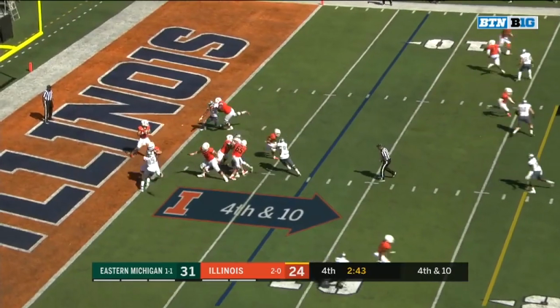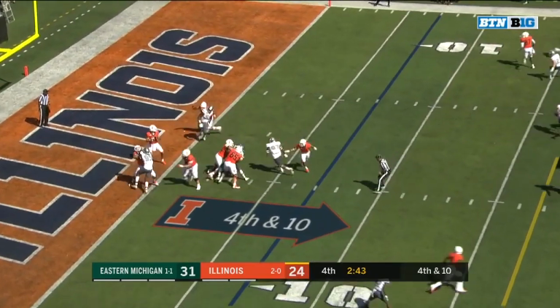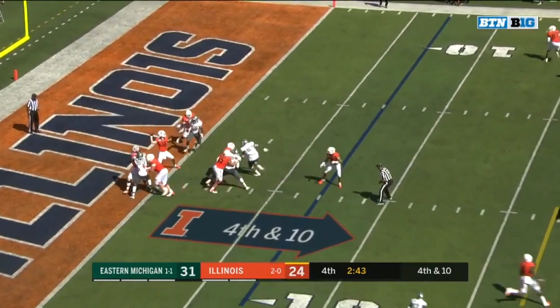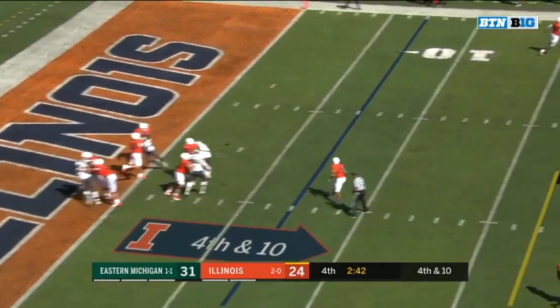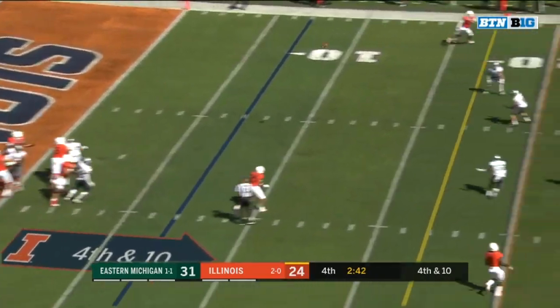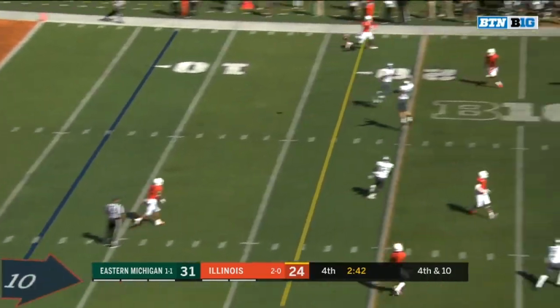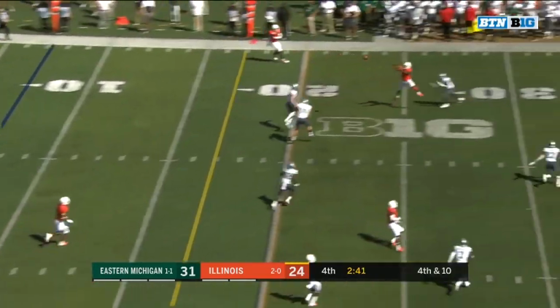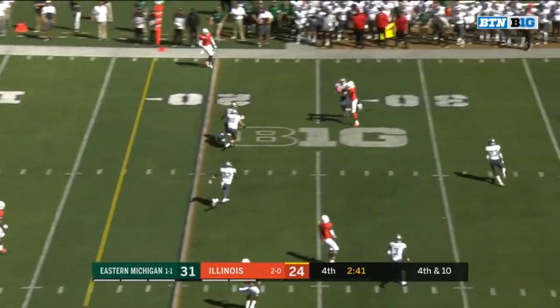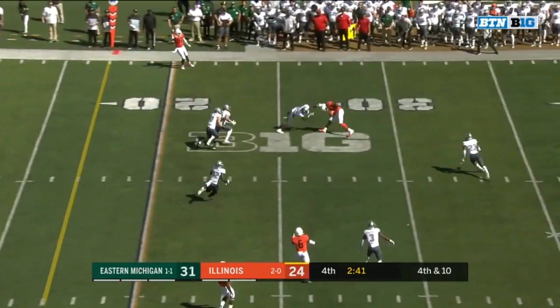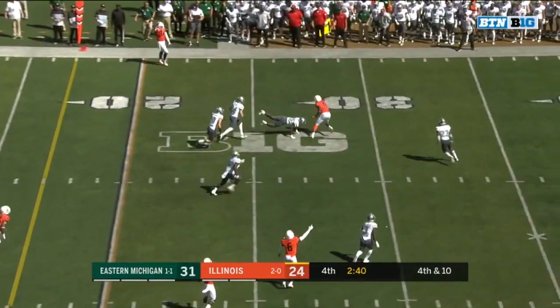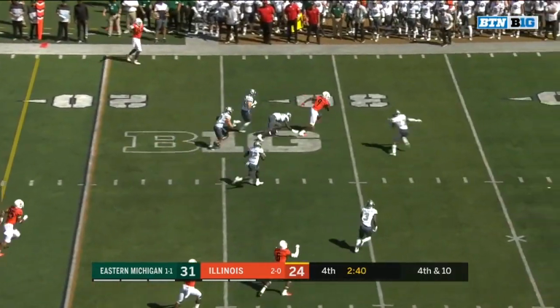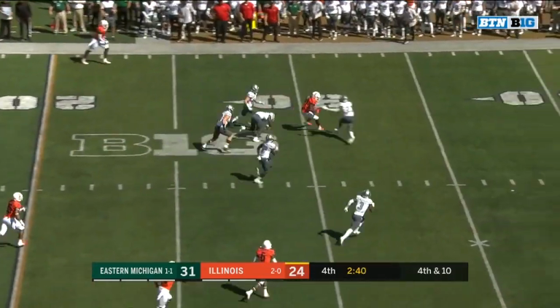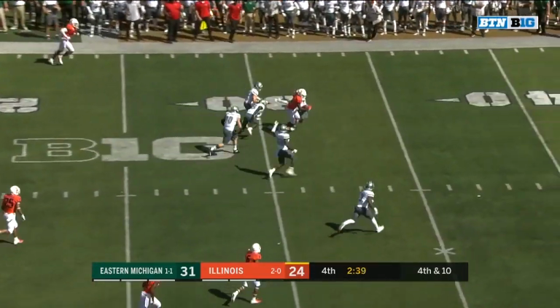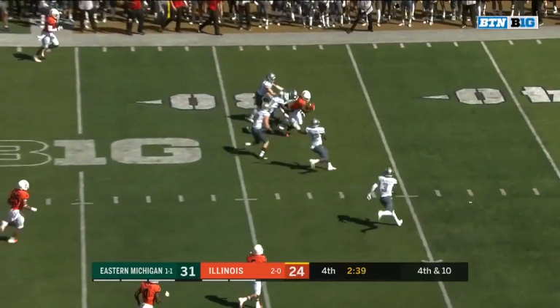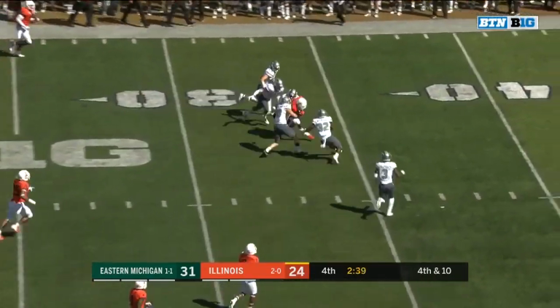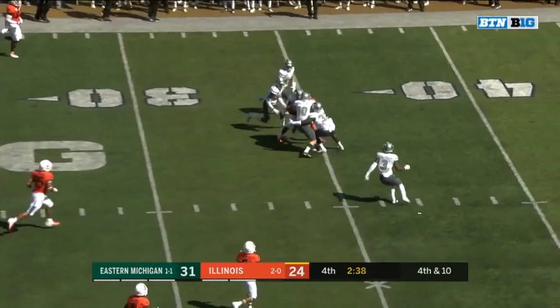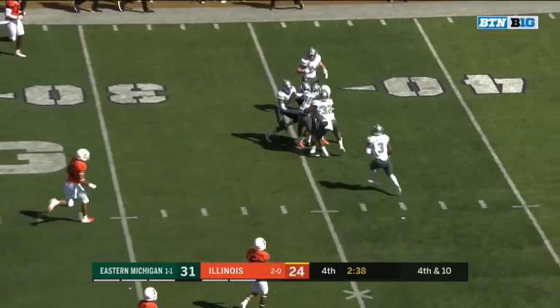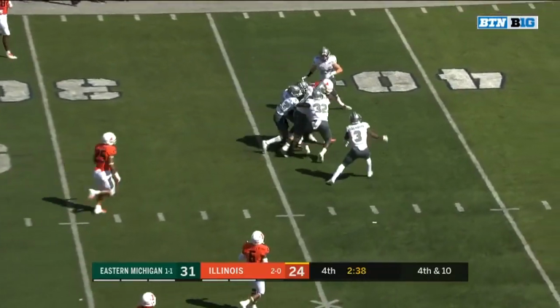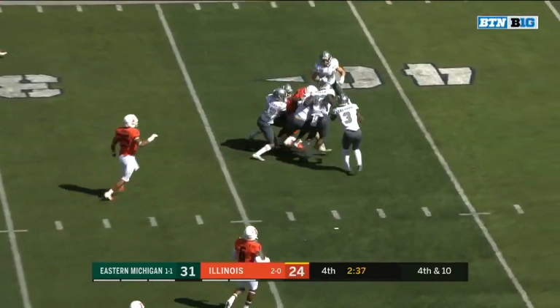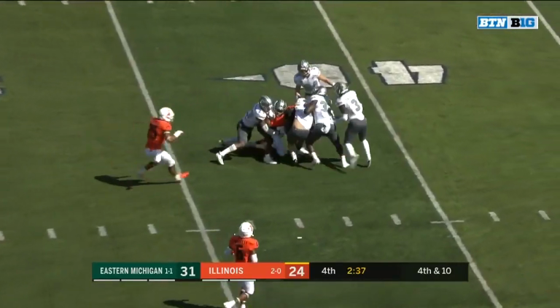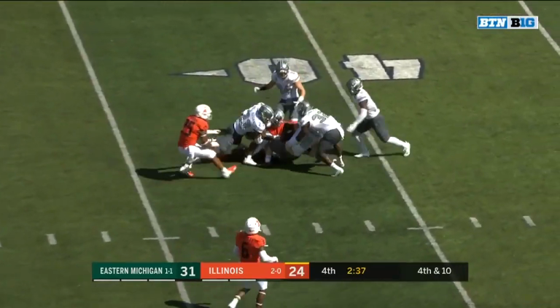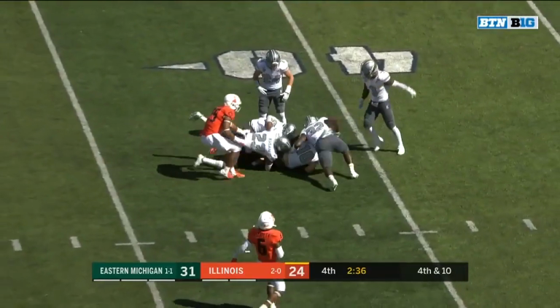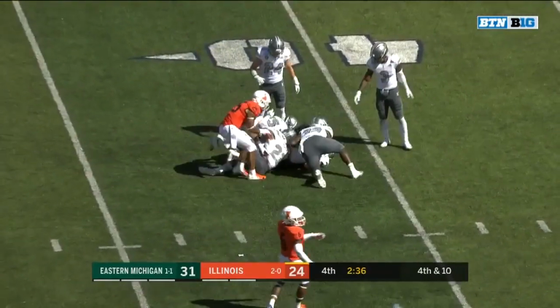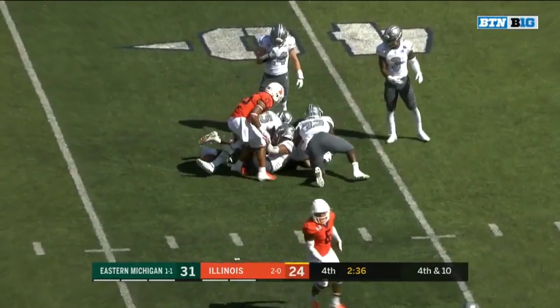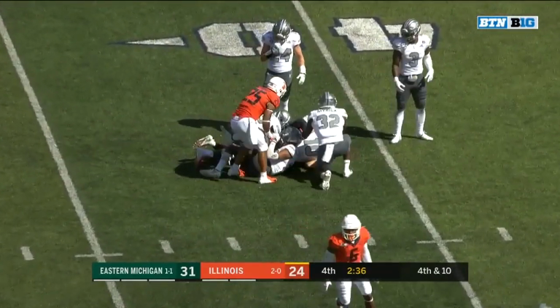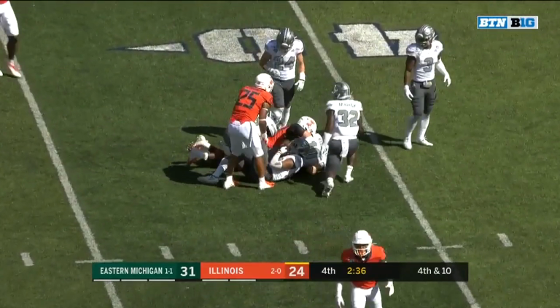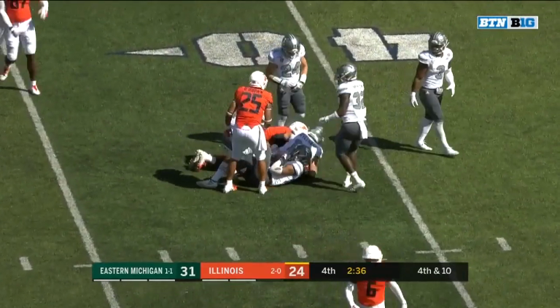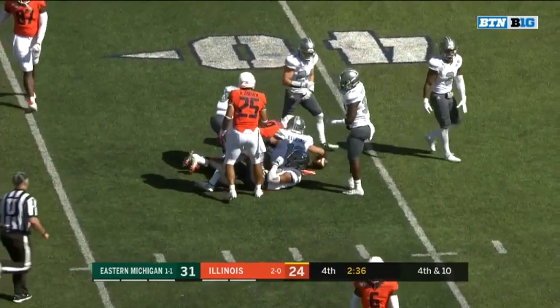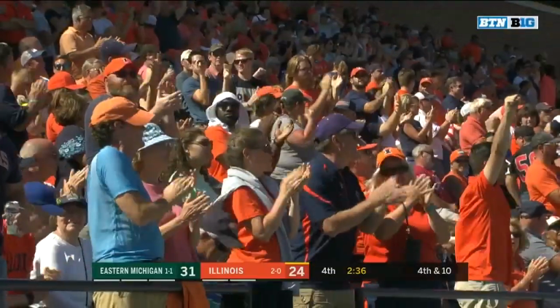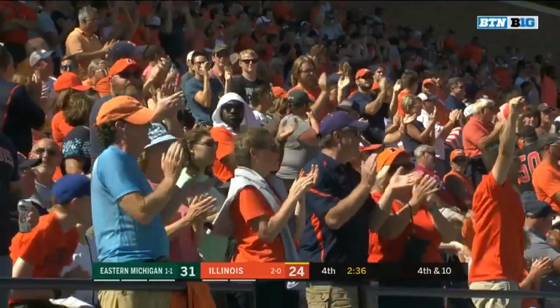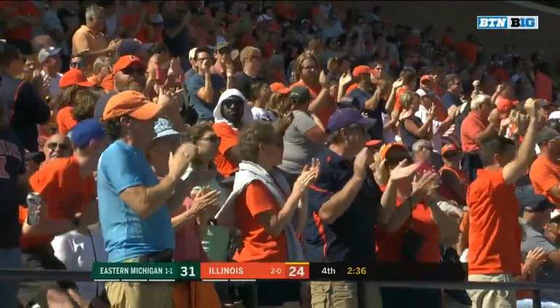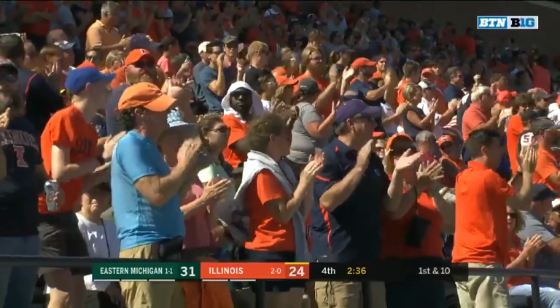Four man rush. Peters — Brosey — in the traffic, and it's caught. Imator Bebe with a huge third down conversion, and the Illini keep it moving.